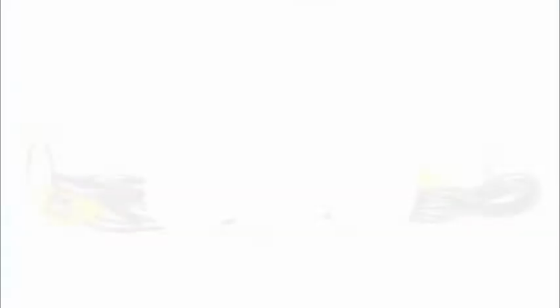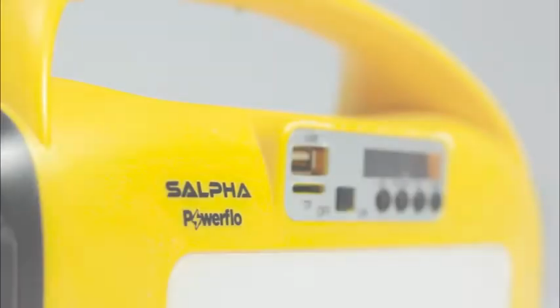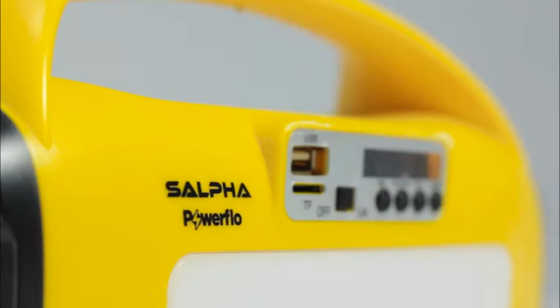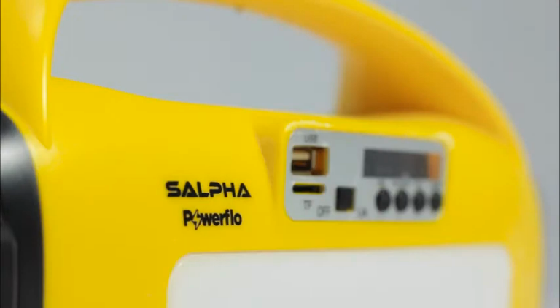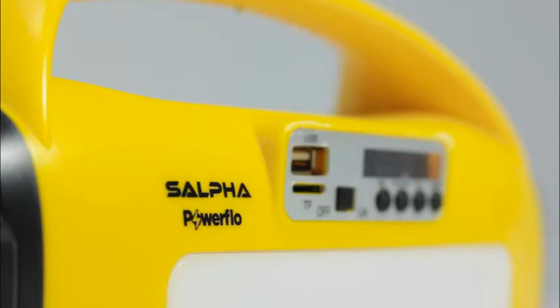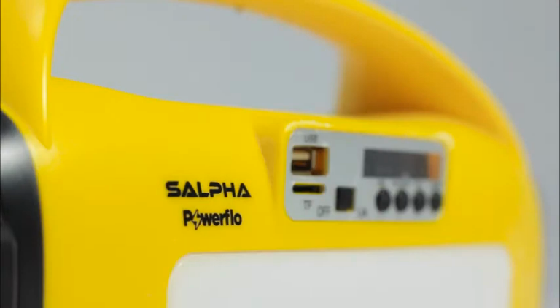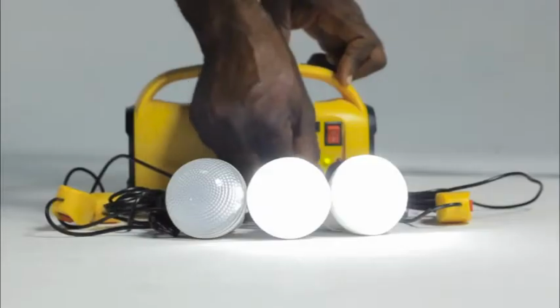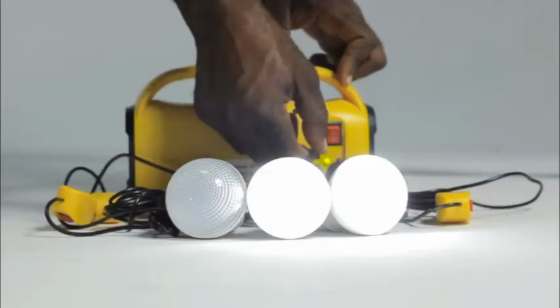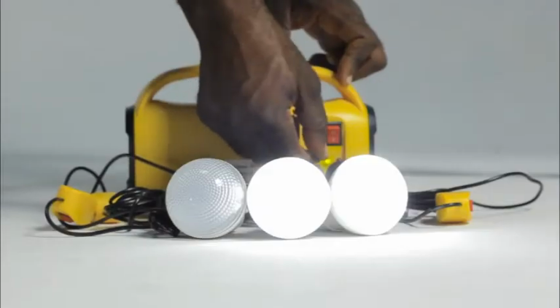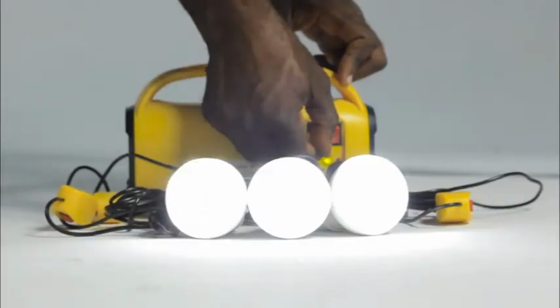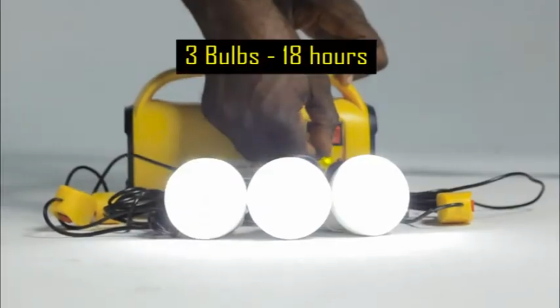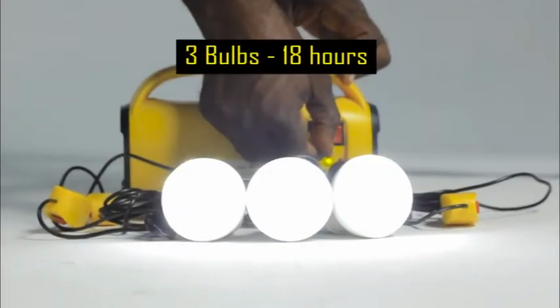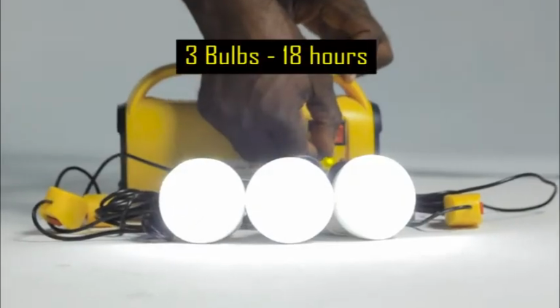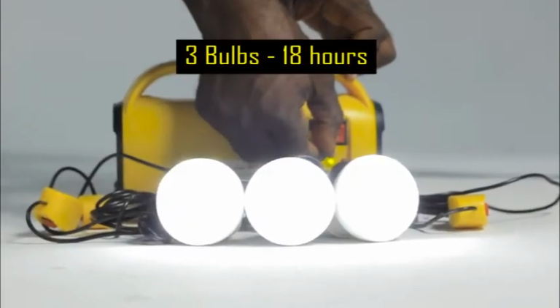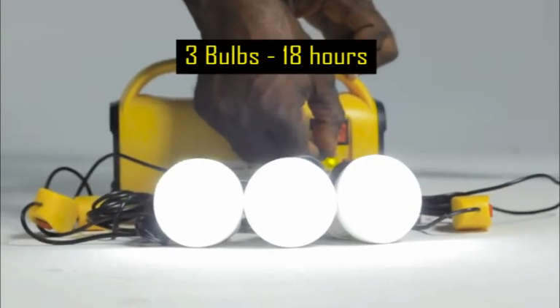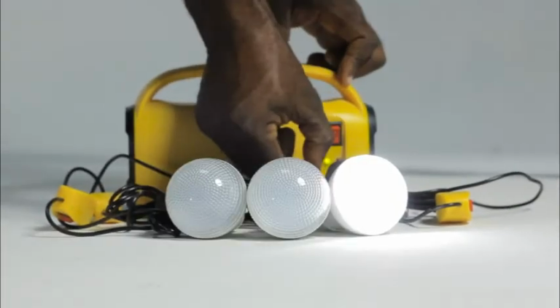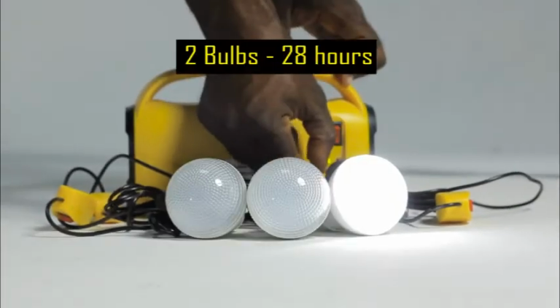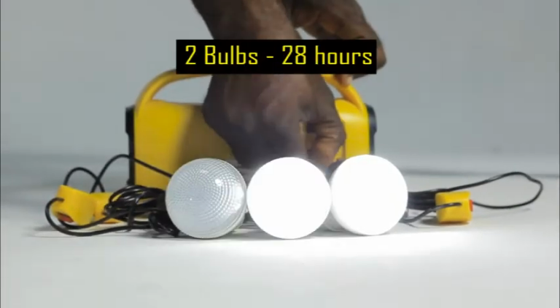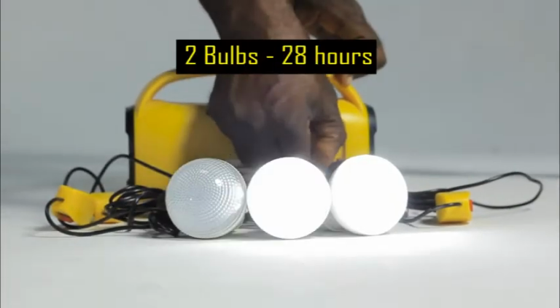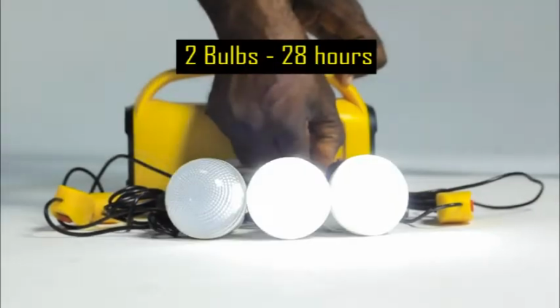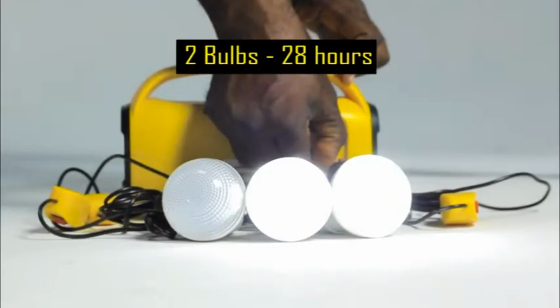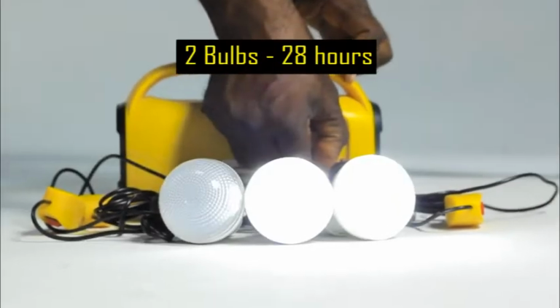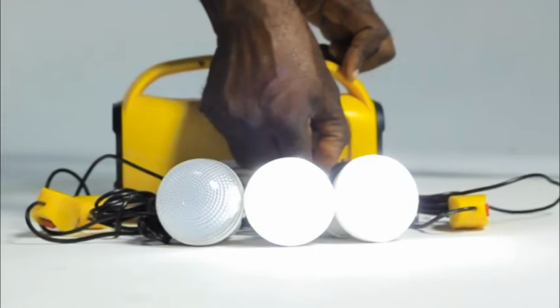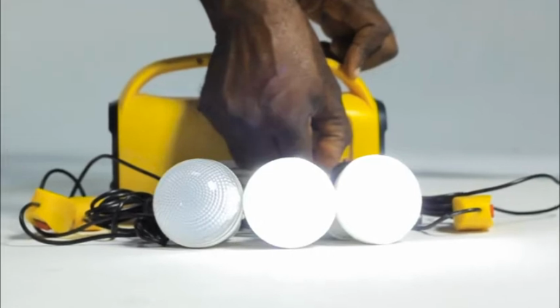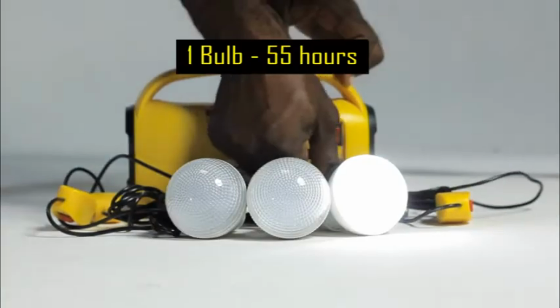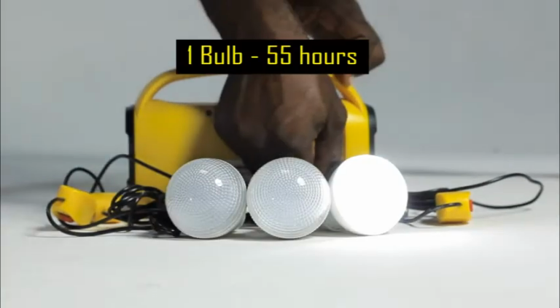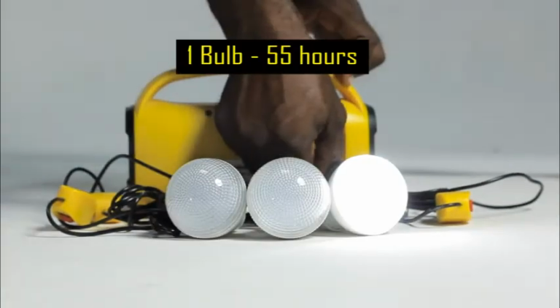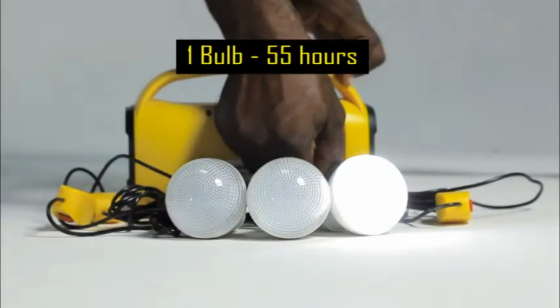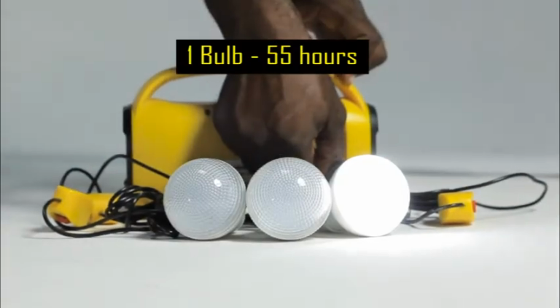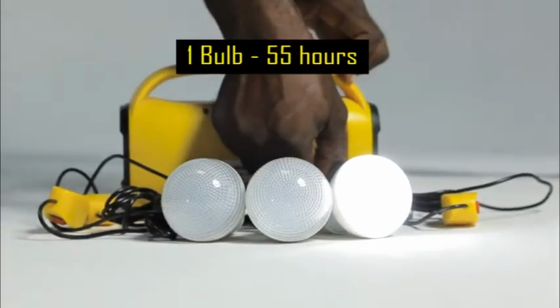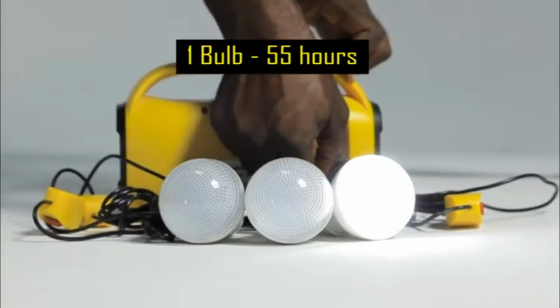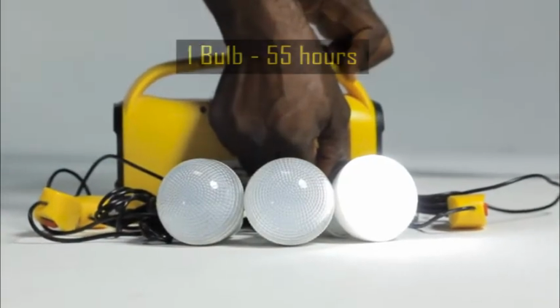The Powerflow will power 3 bulbs for 18 hours, 2 bulbs for 28 hours, and 1 bulb for 55 hours.